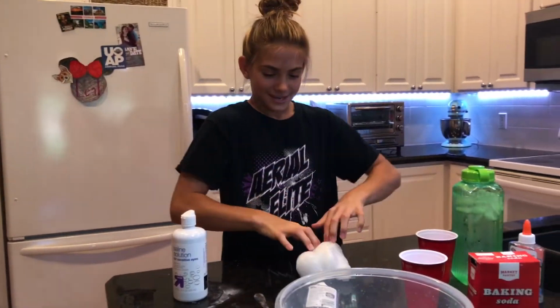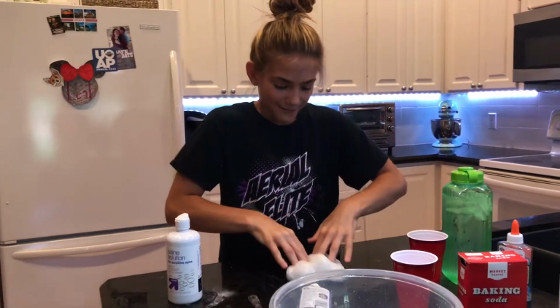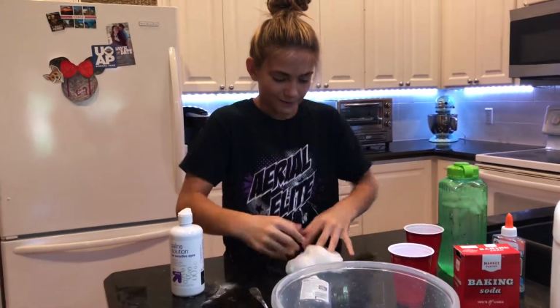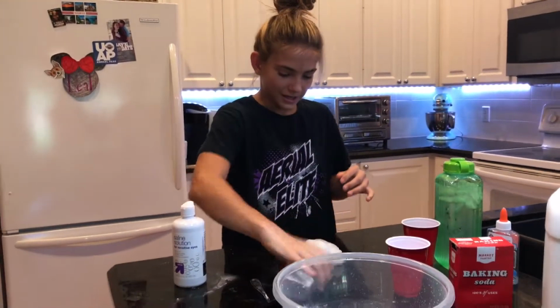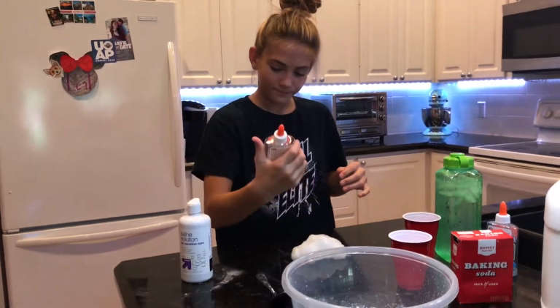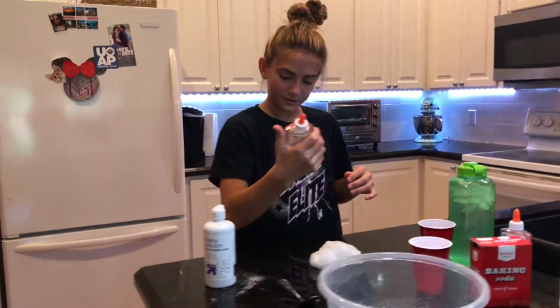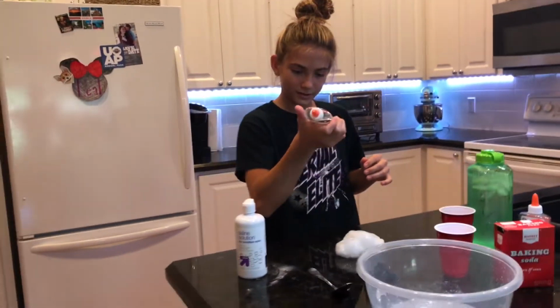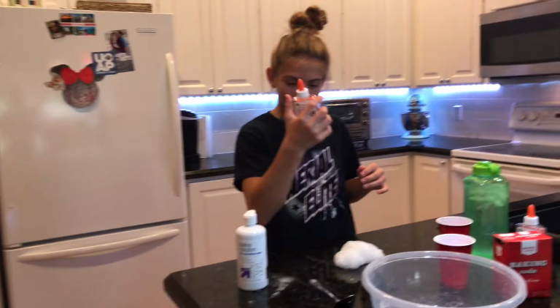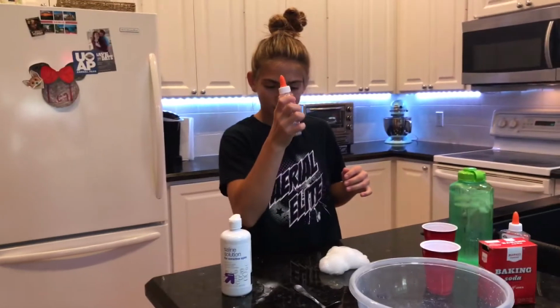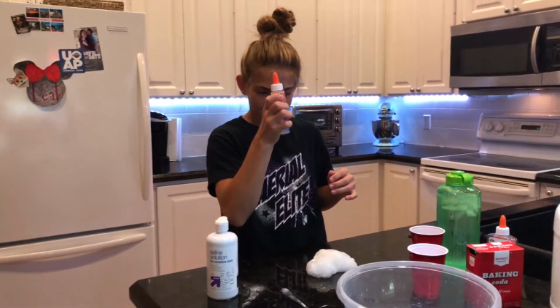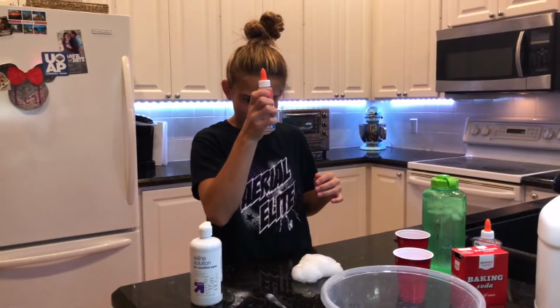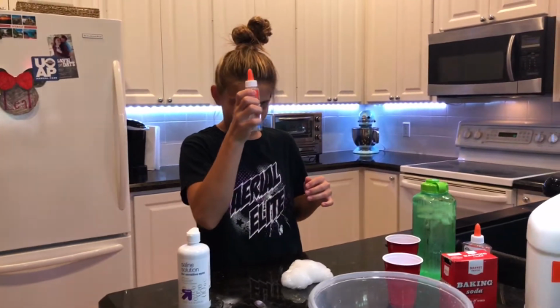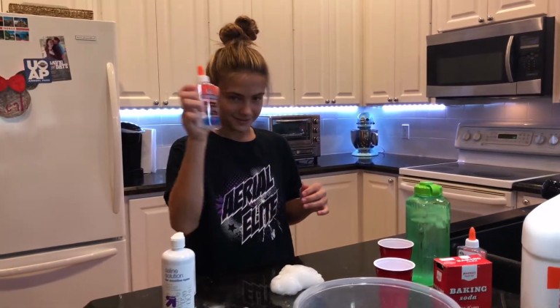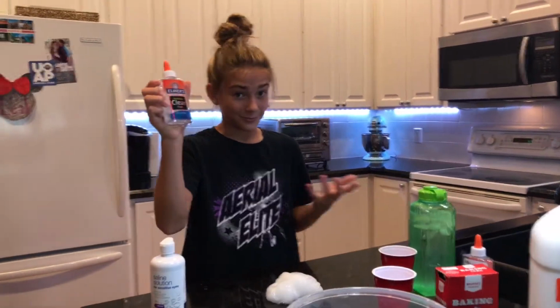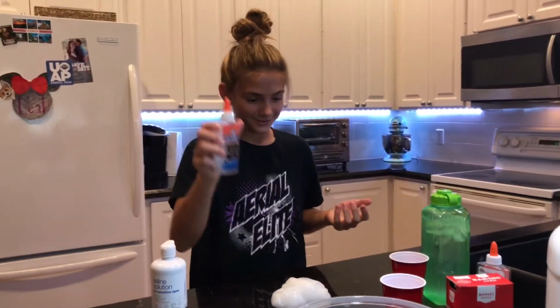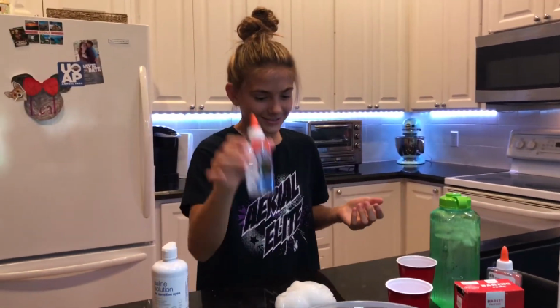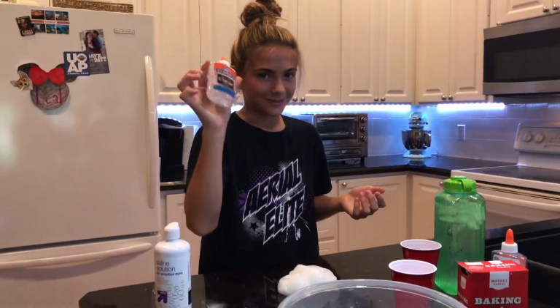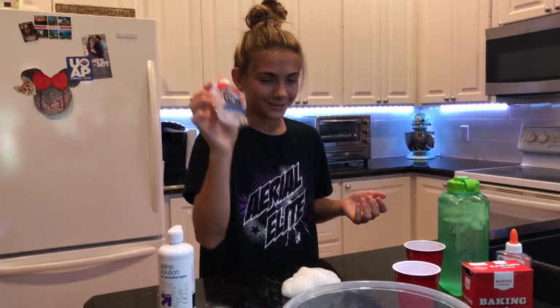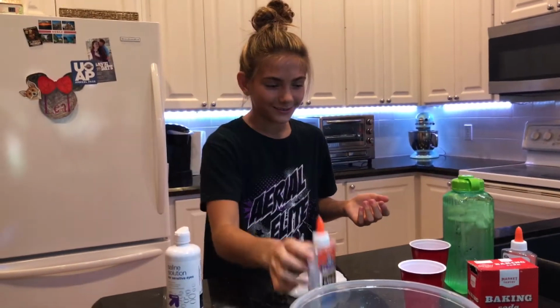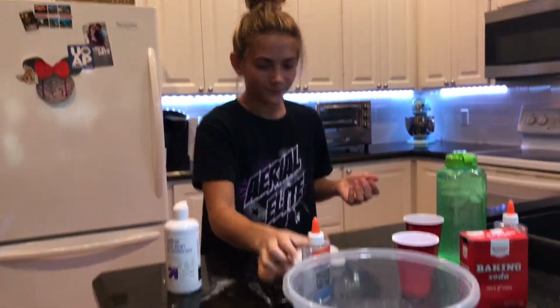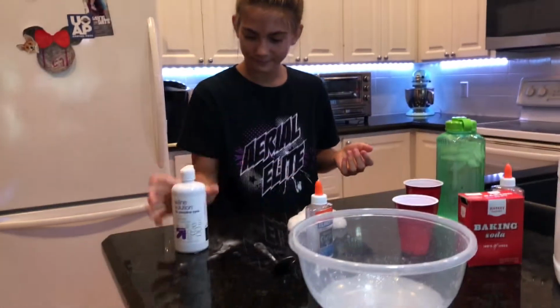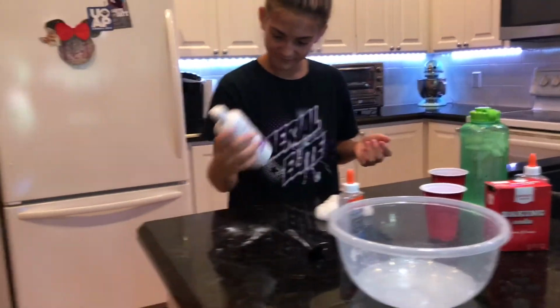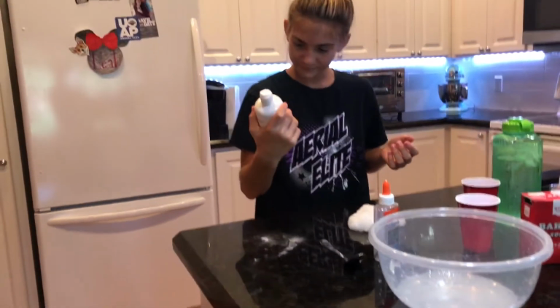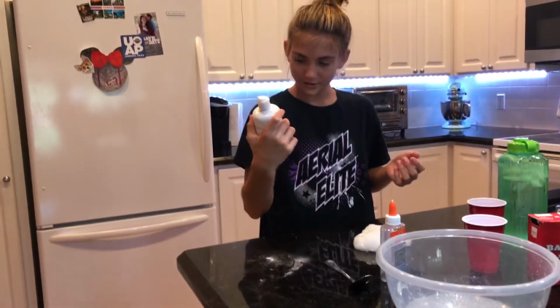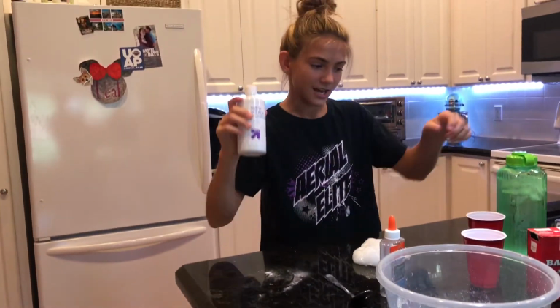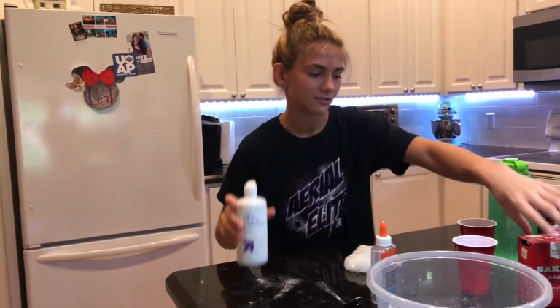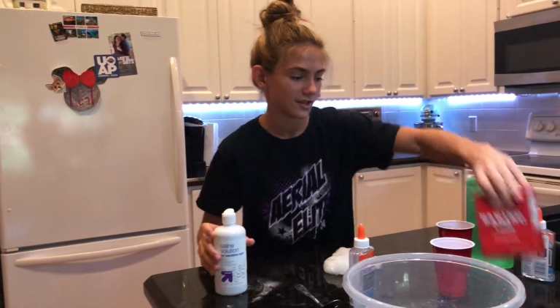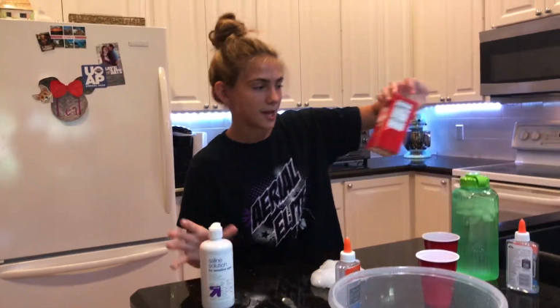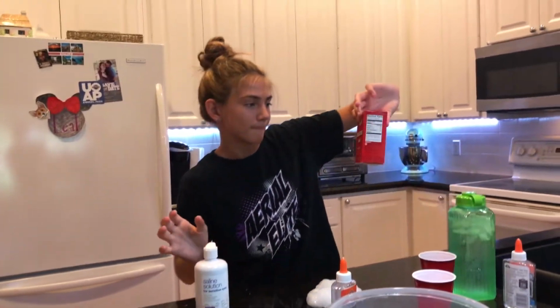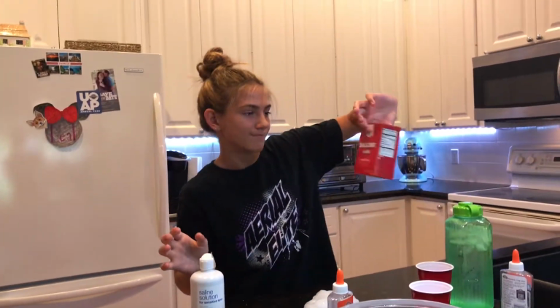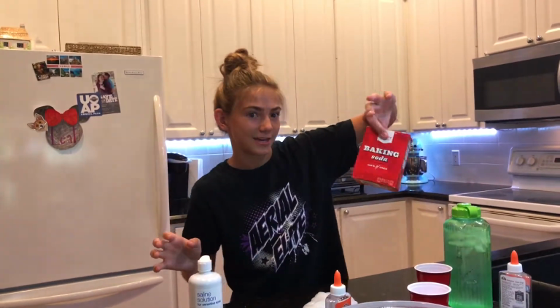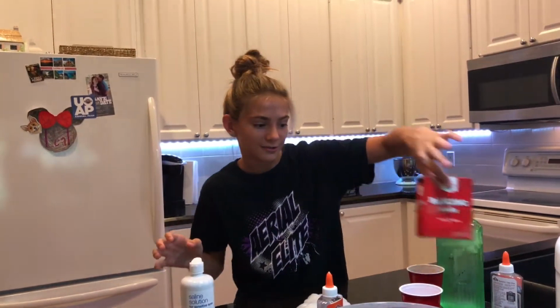I made it with clear glue — I still have a little bit left of it. So I made it with clear glue, contact solution, and baking soda.